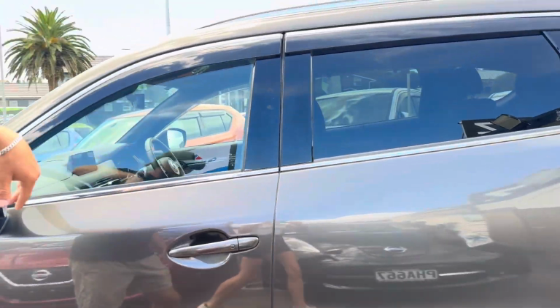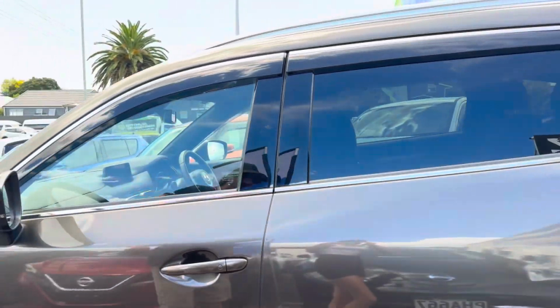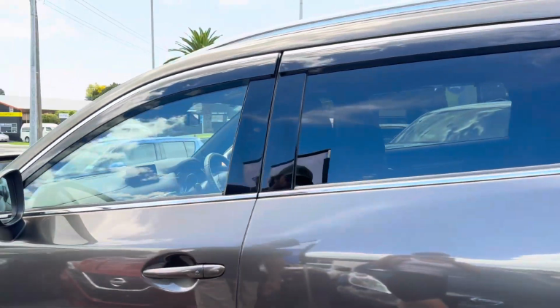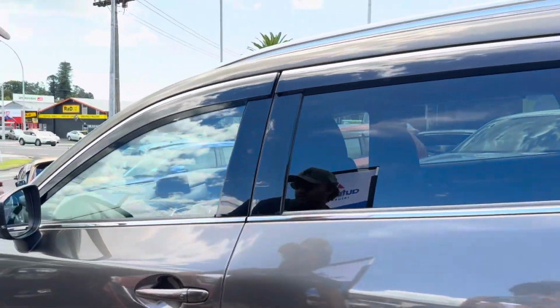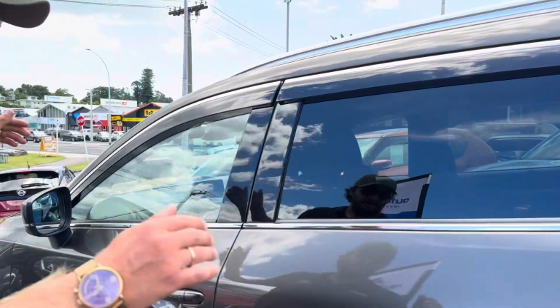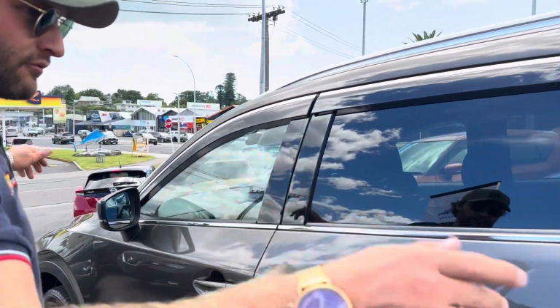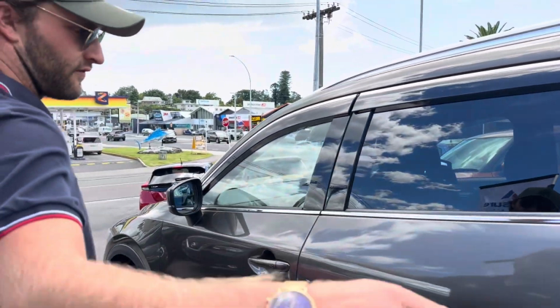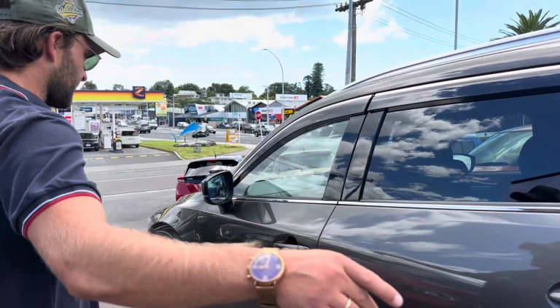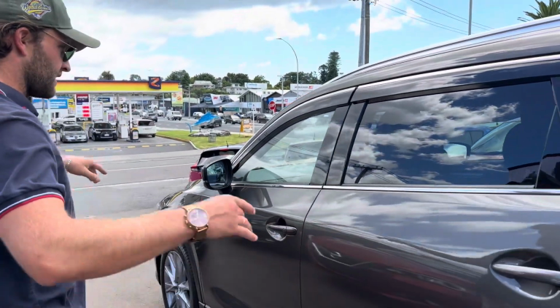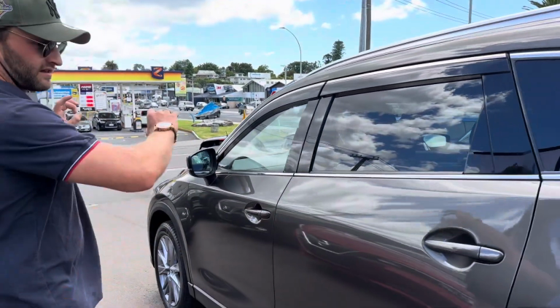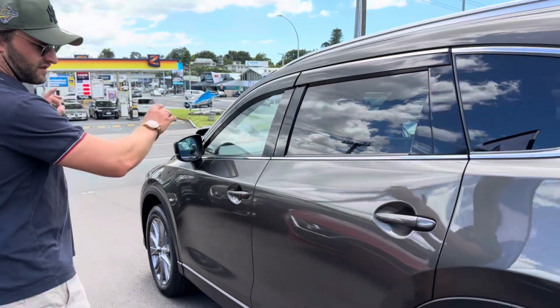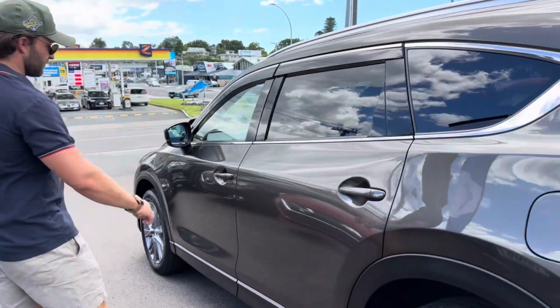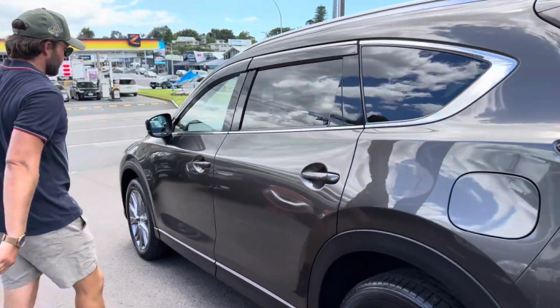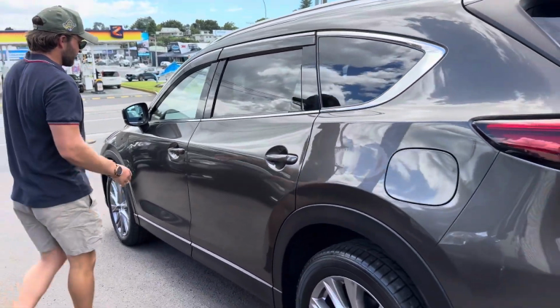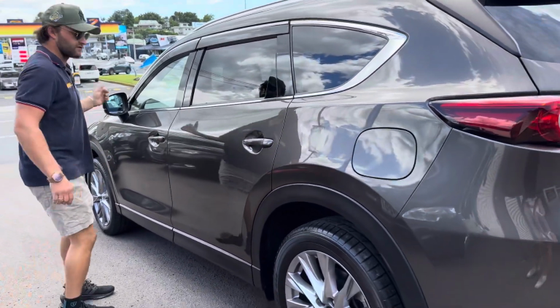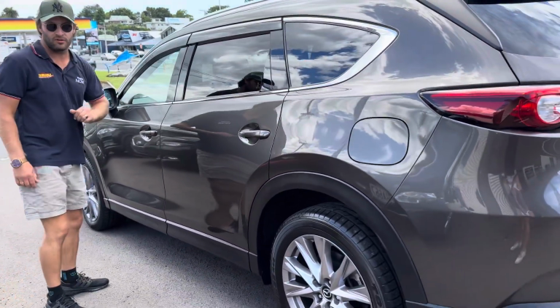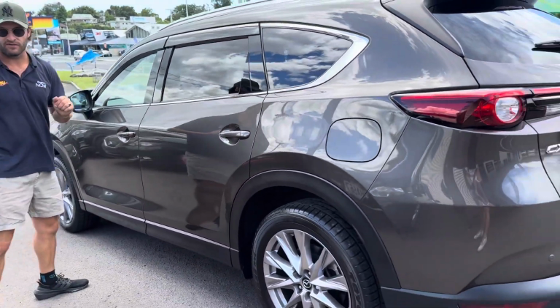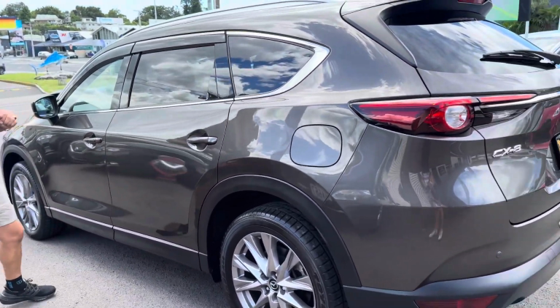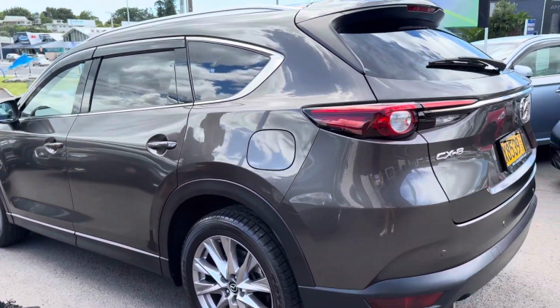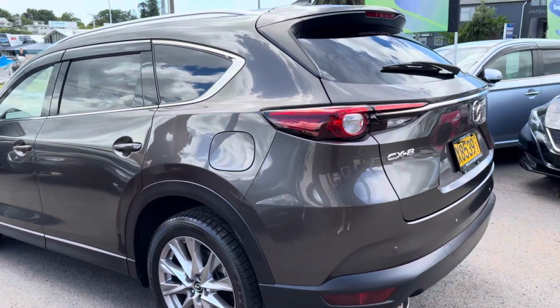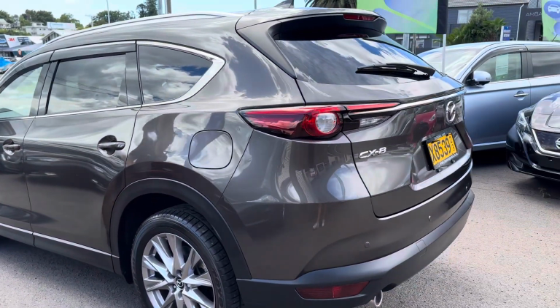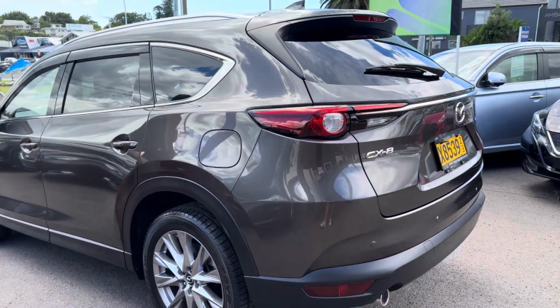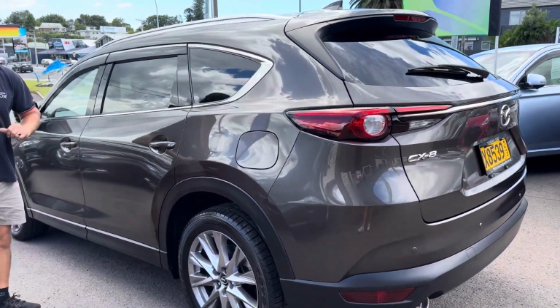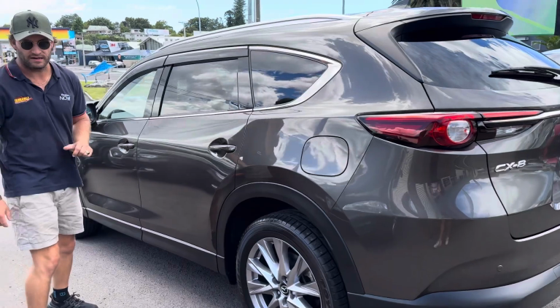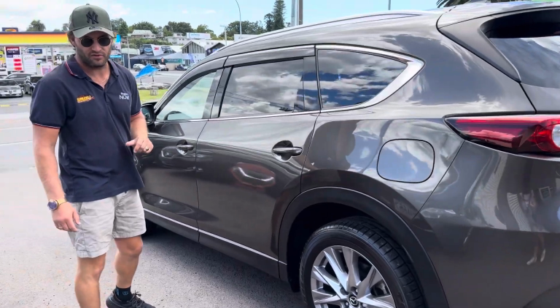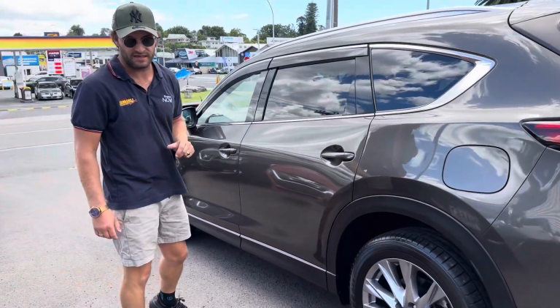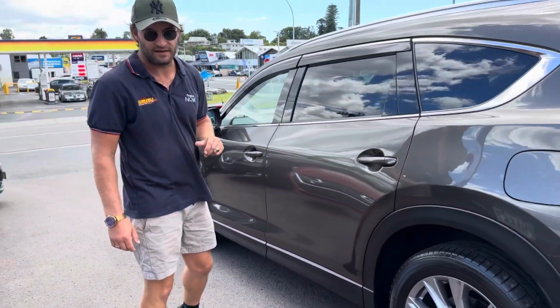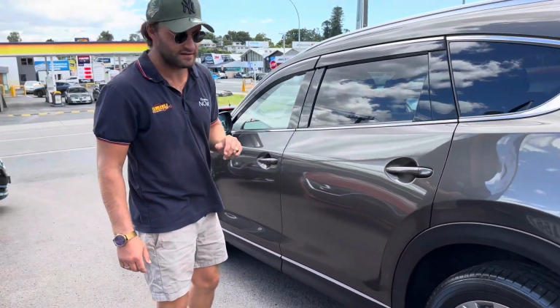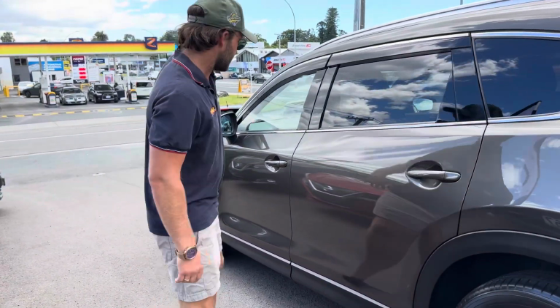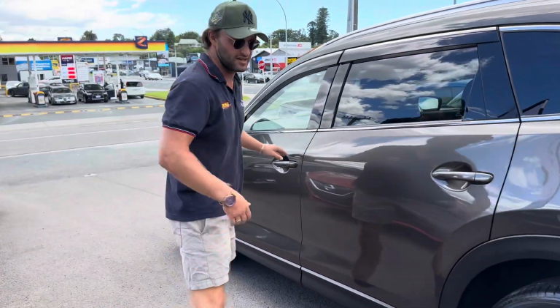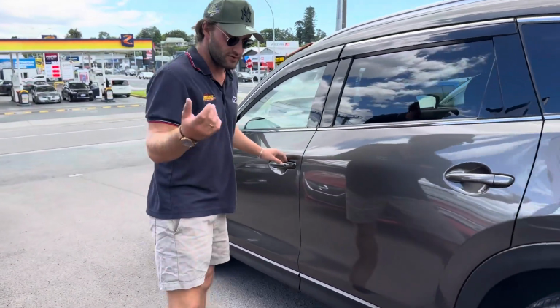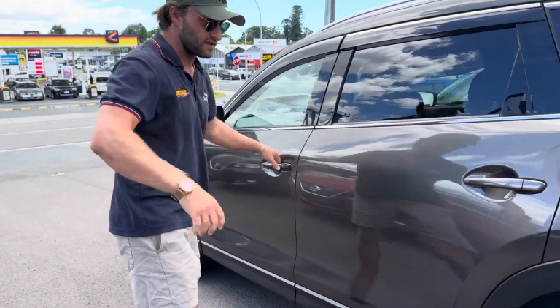It has a 360-view camera, which means you've got a camera on the front, rear, and both sides on the wing mirrors. That gives you a top-down view of the vehicle as you're manoeuvring it in close proximity to other things, especially in reverse.